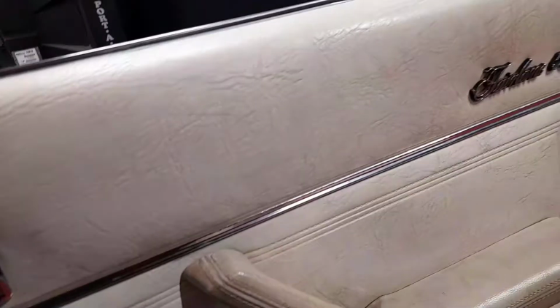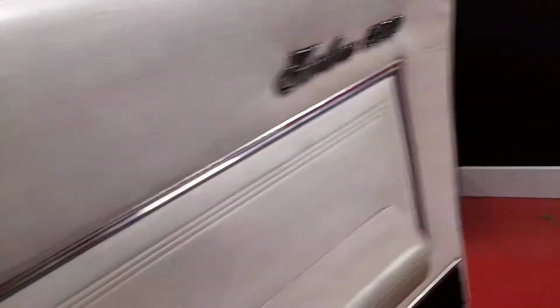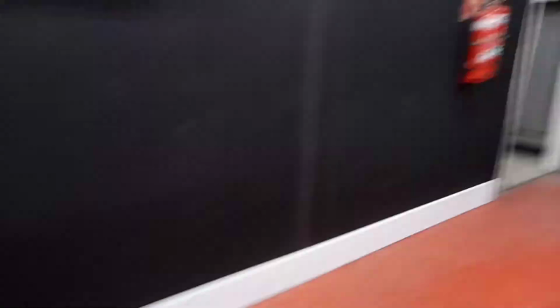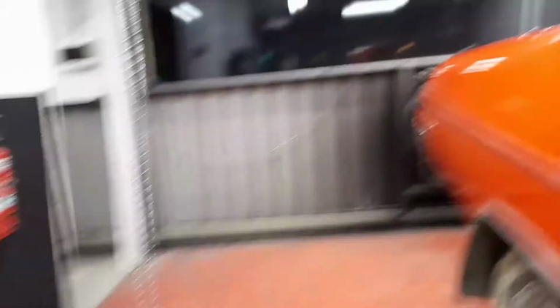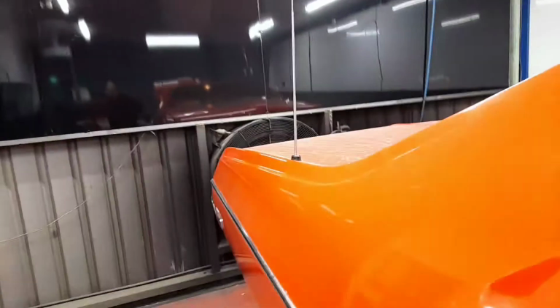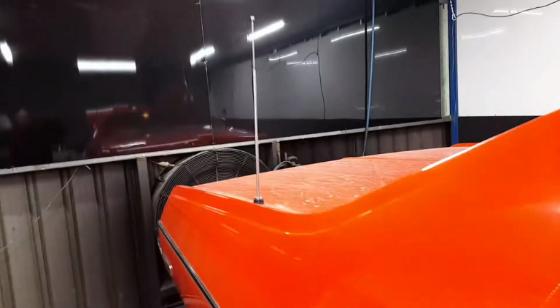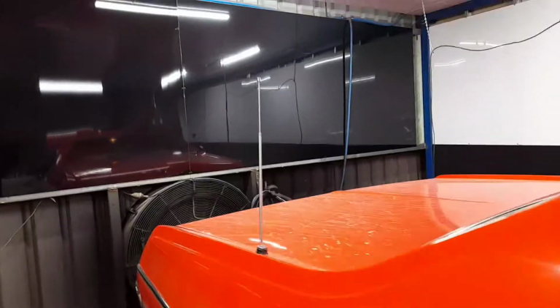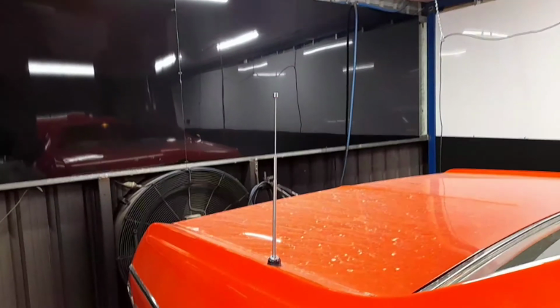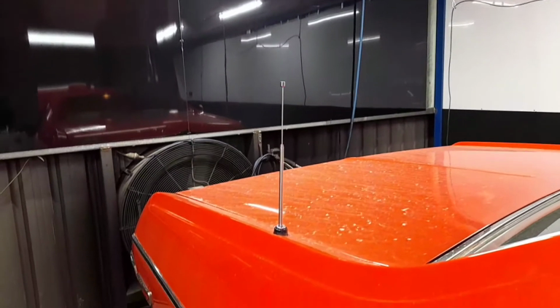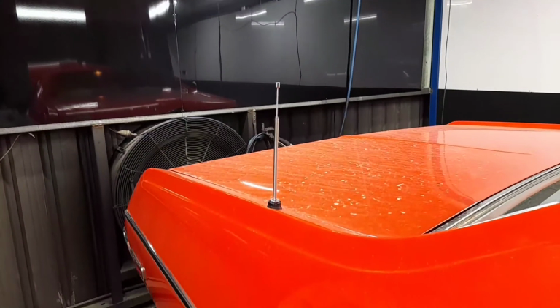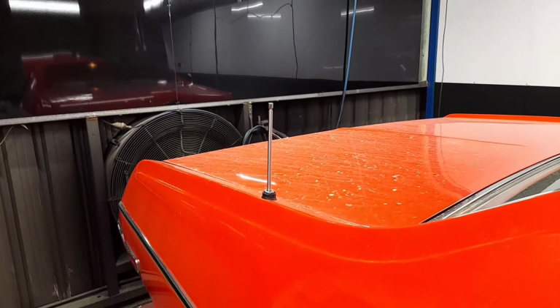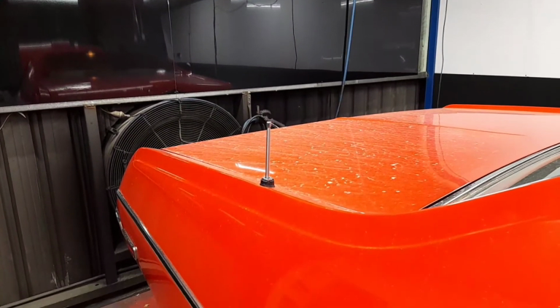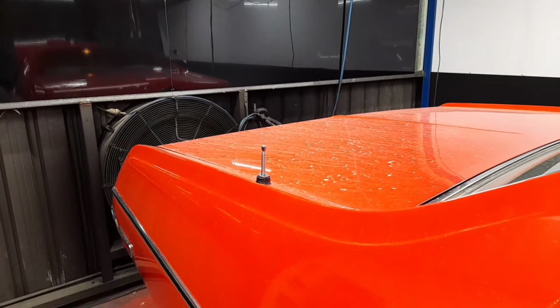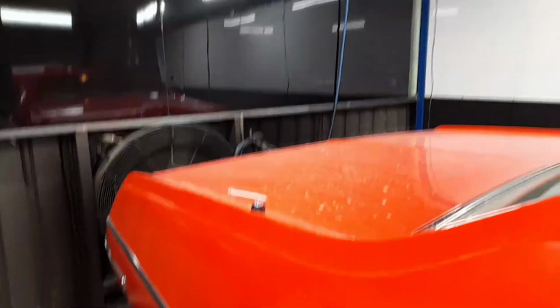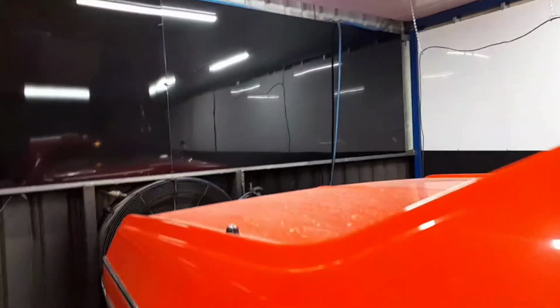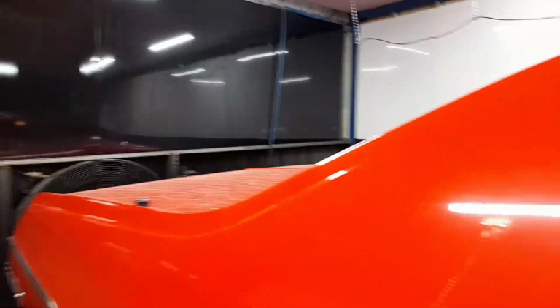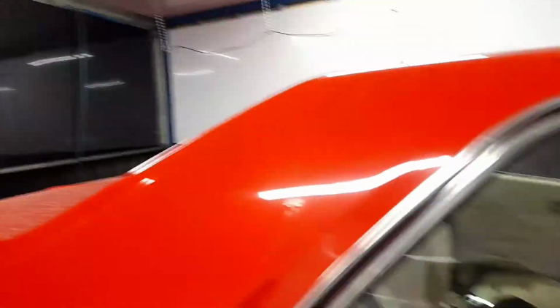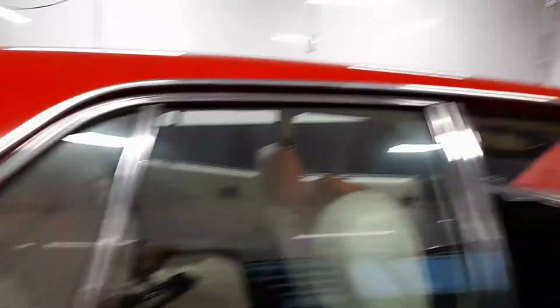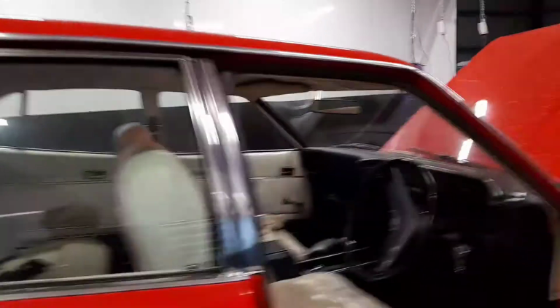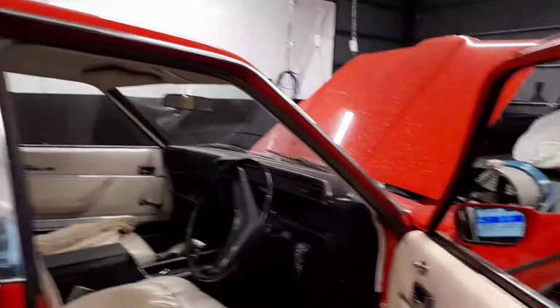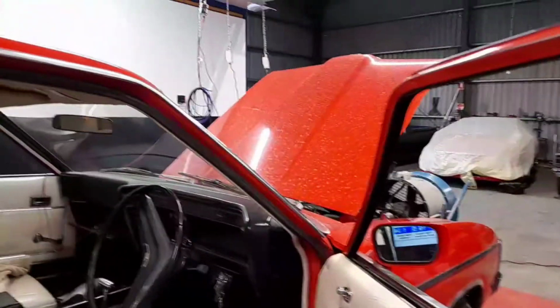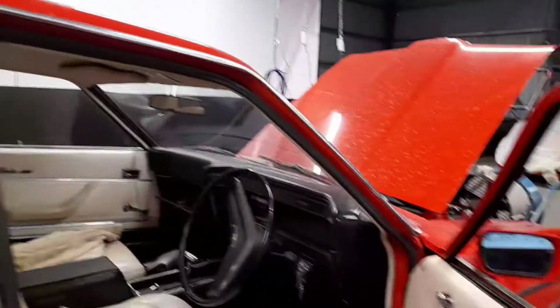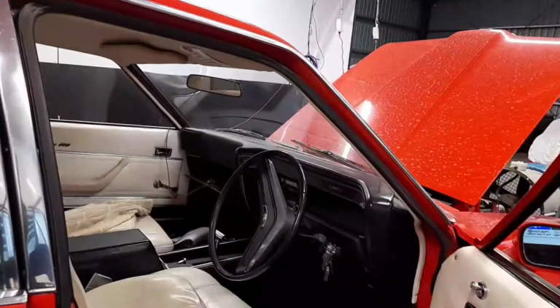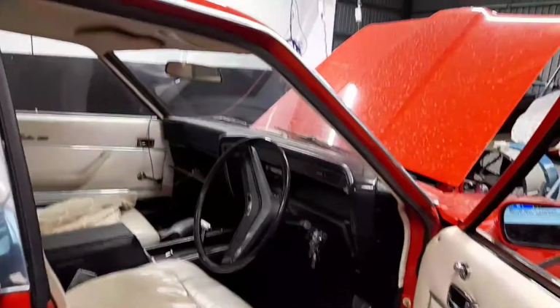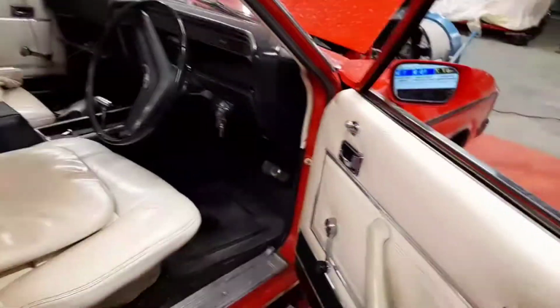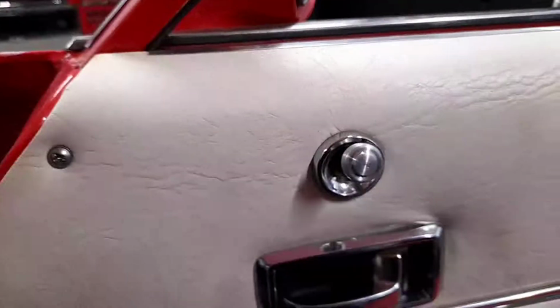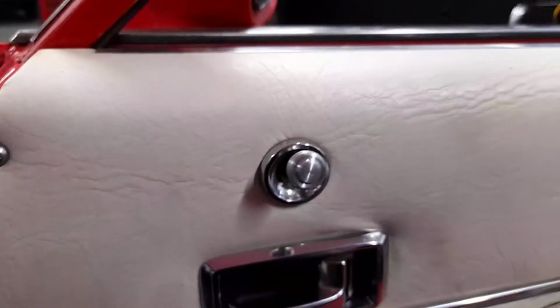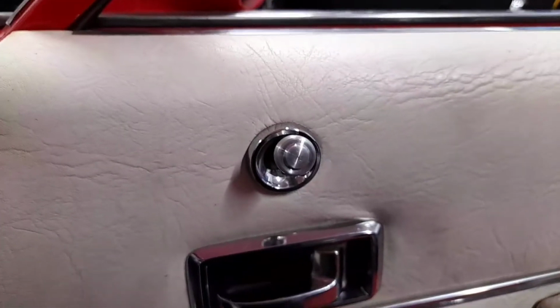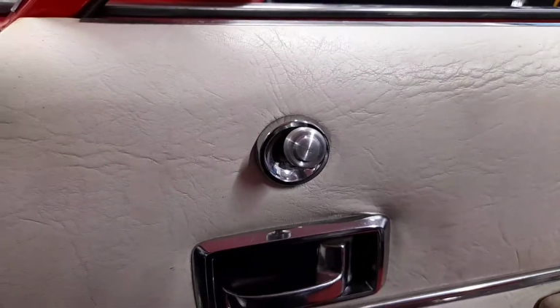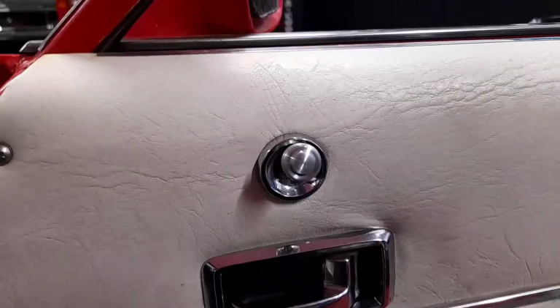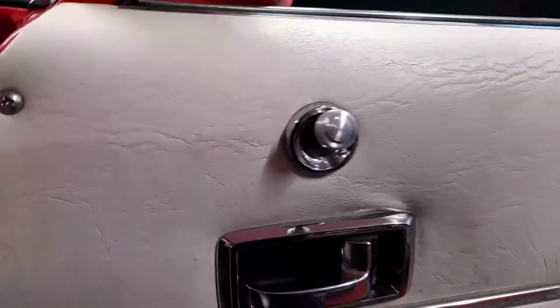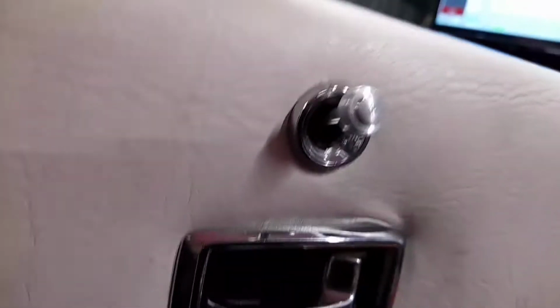It also has an electric aerial, so when he puts it away in the shed he doesn't have to worry about pushing the aerial down — he can just let it retract and put the cover on.